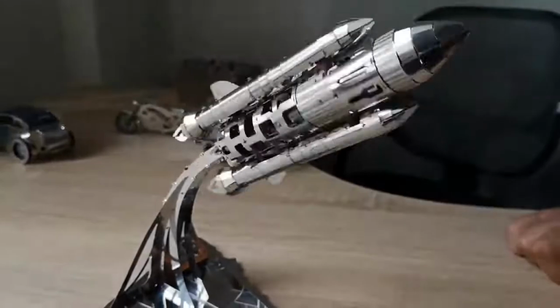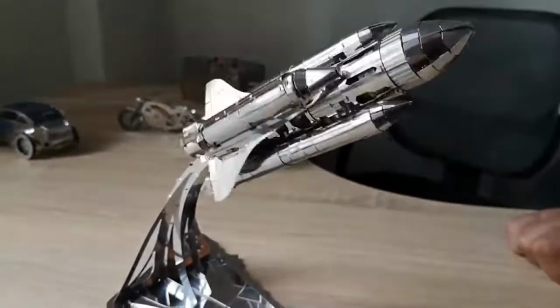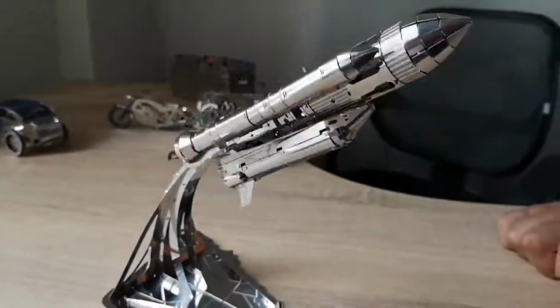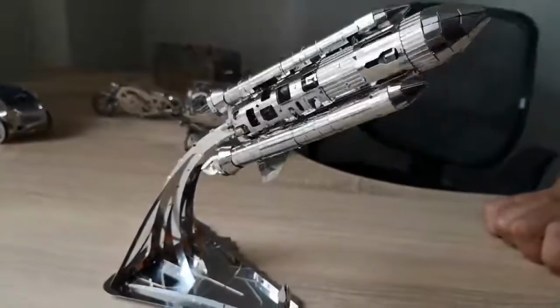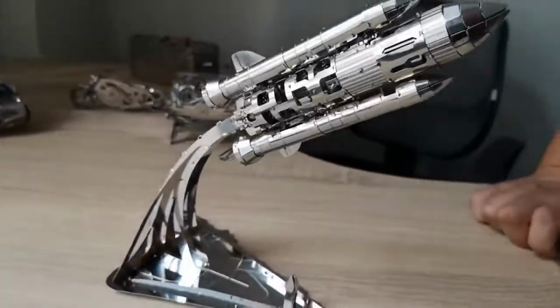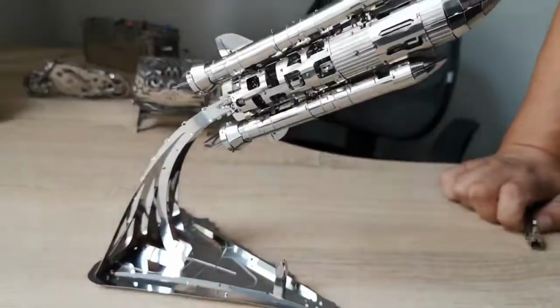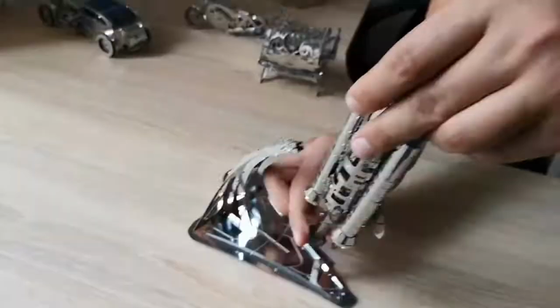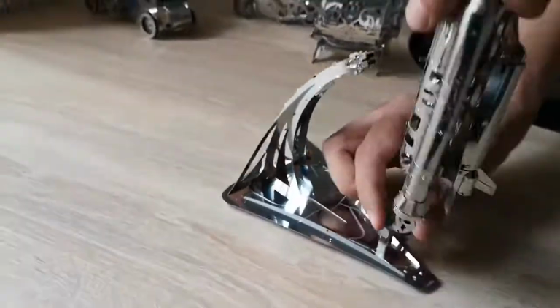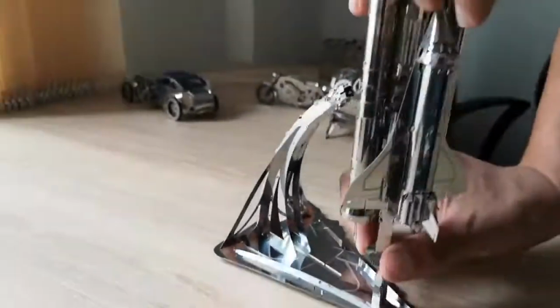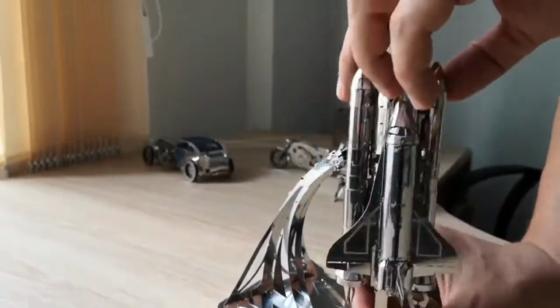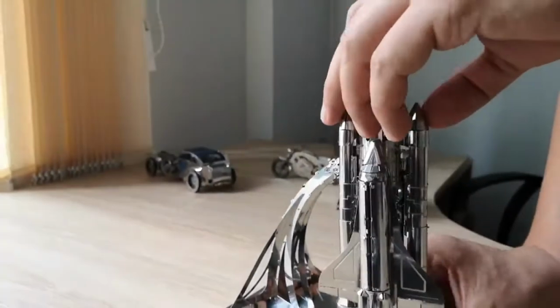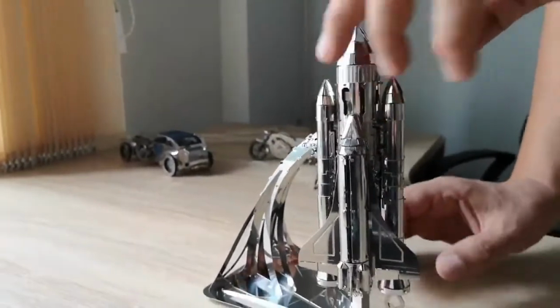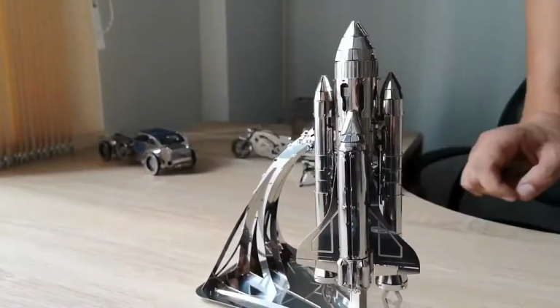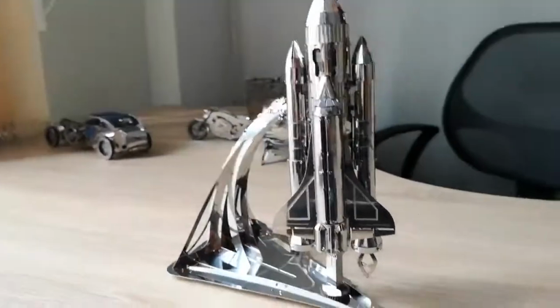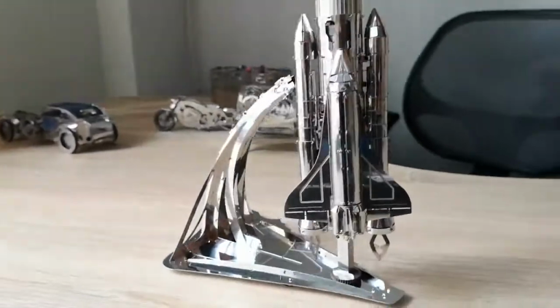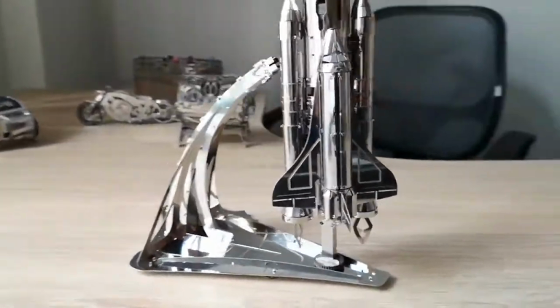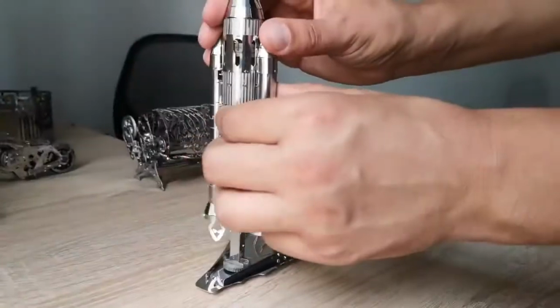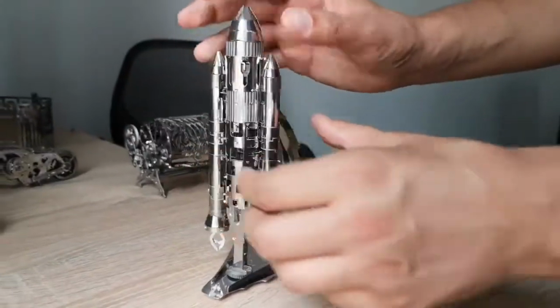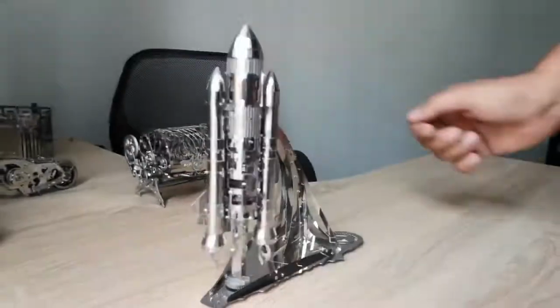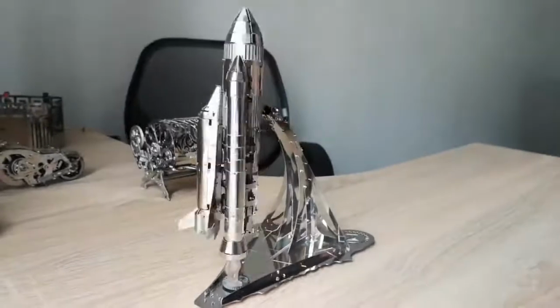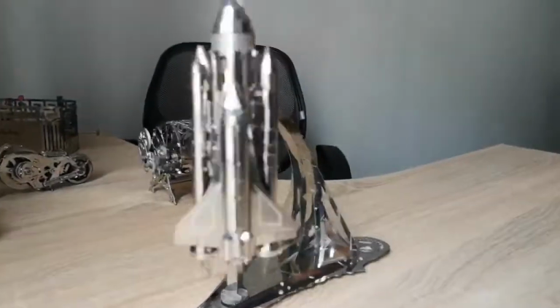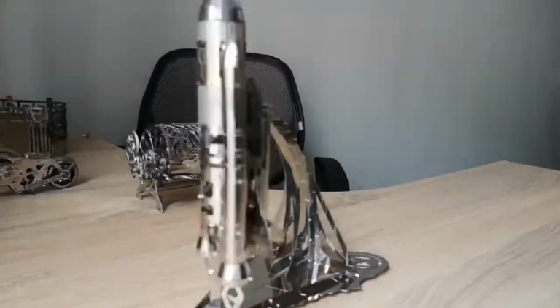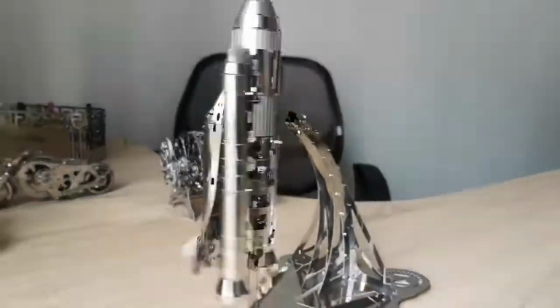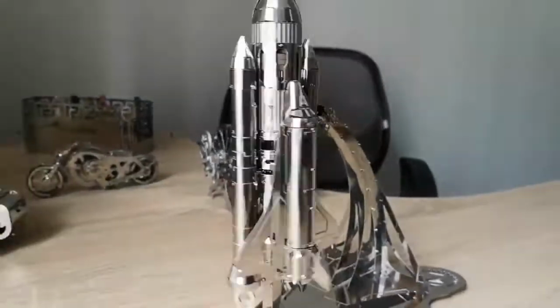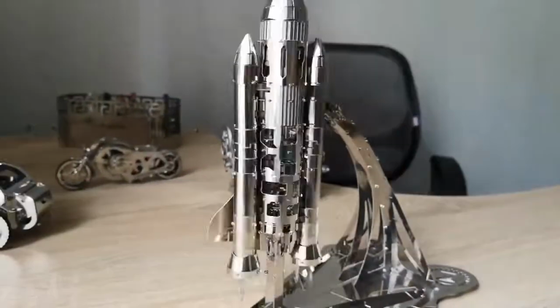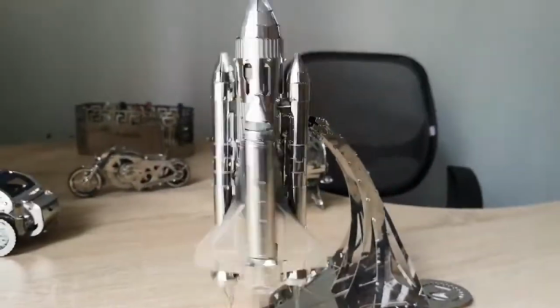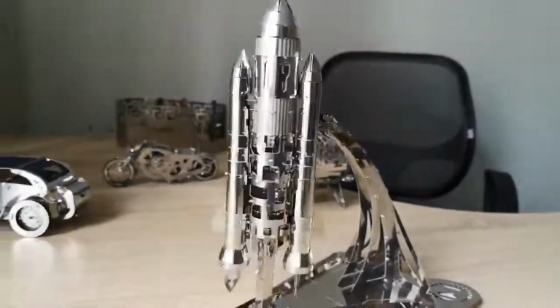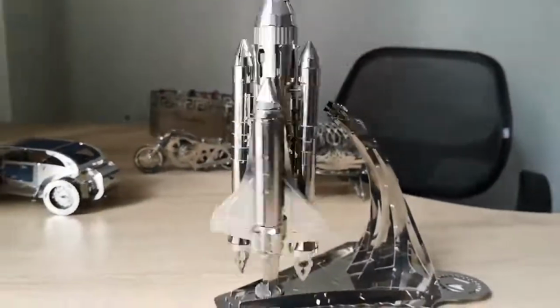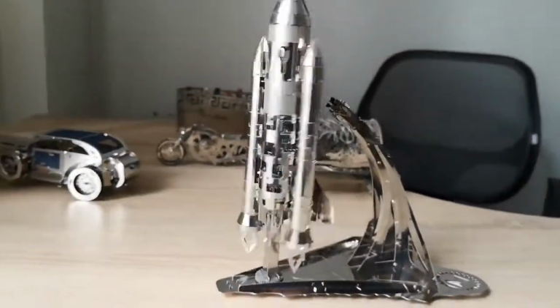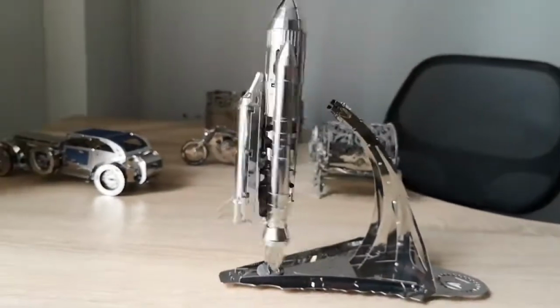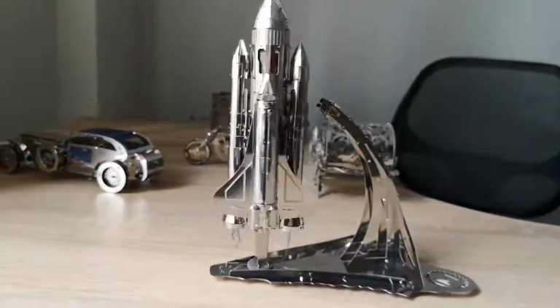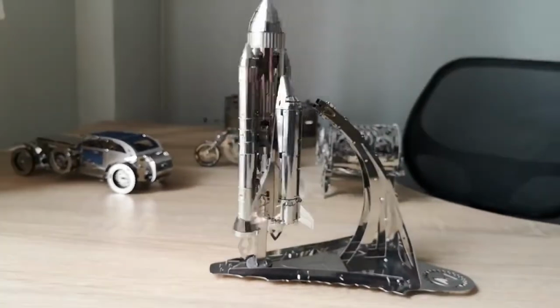Very beautiful model. Space theme. You can also install it vertically on the stand, and in this position the model can also rotate.